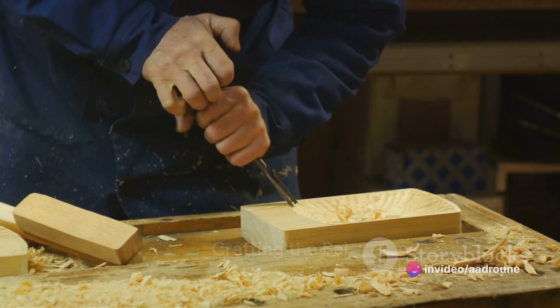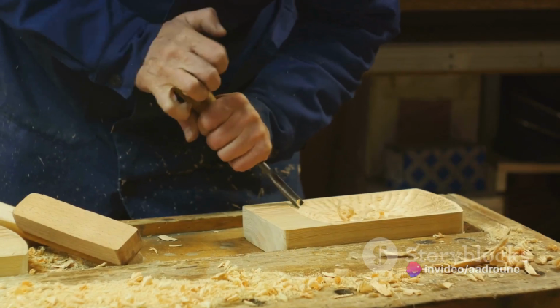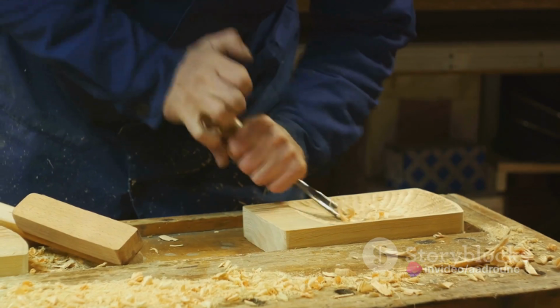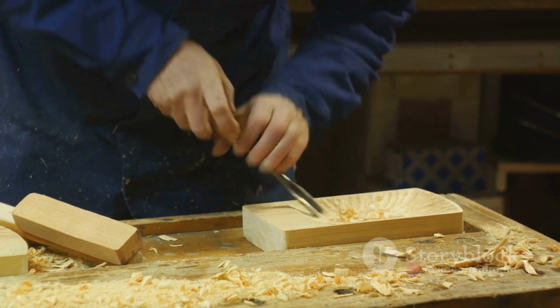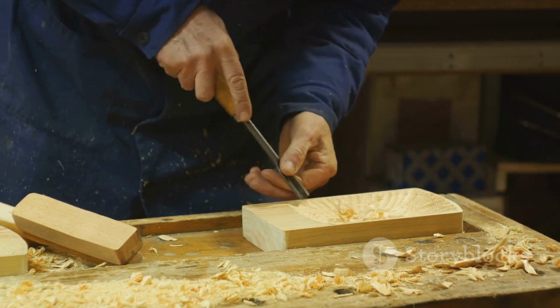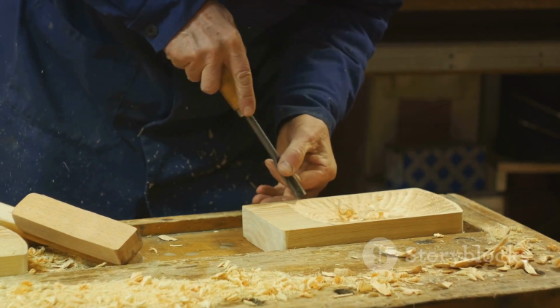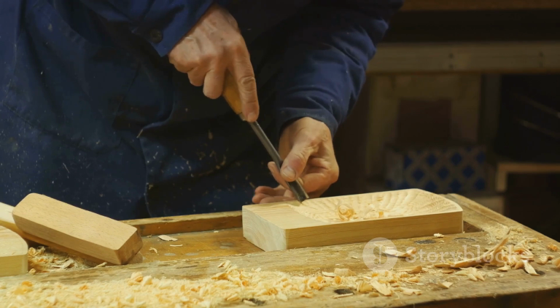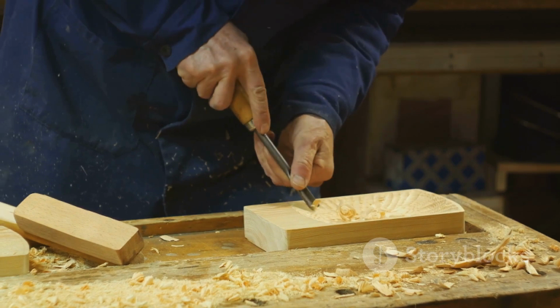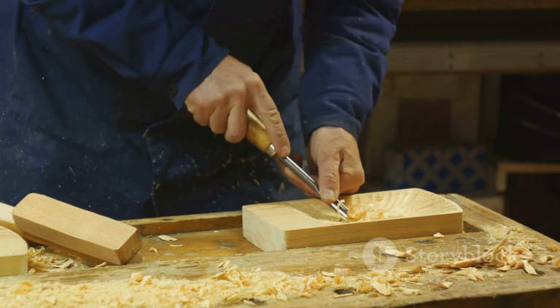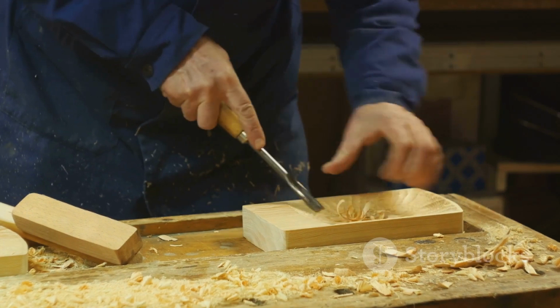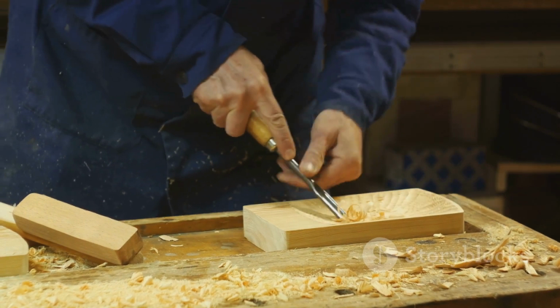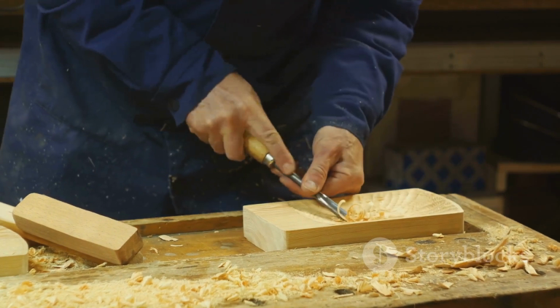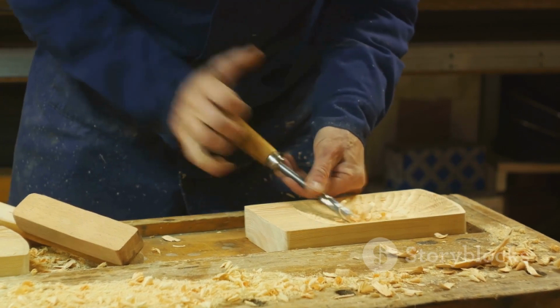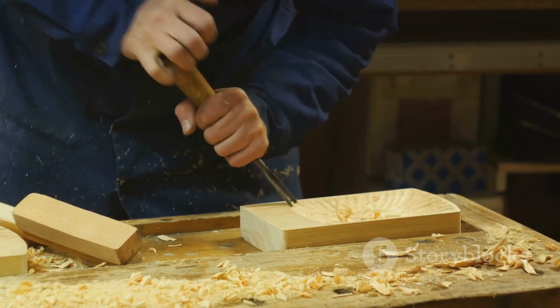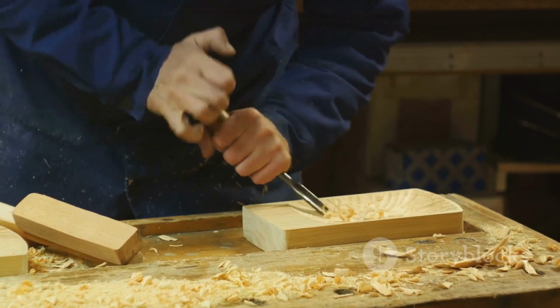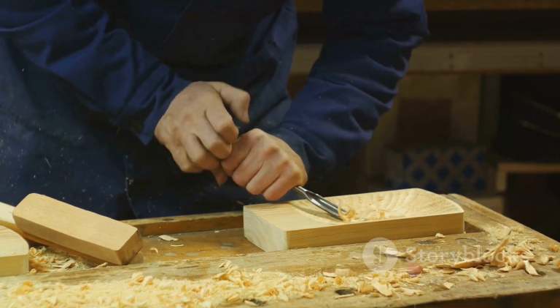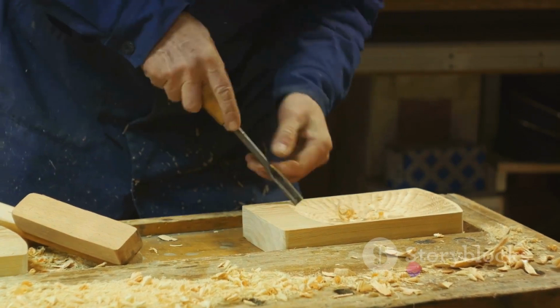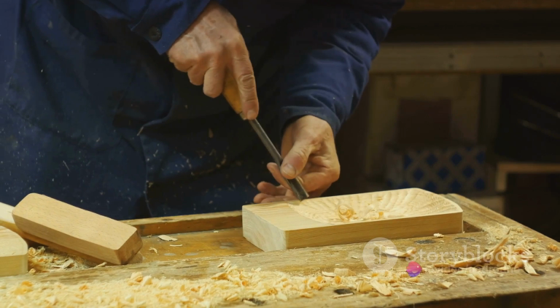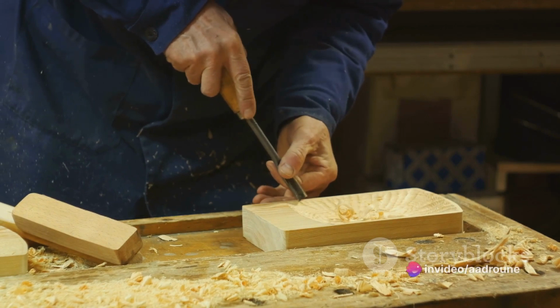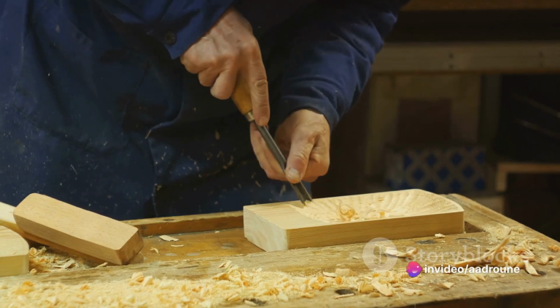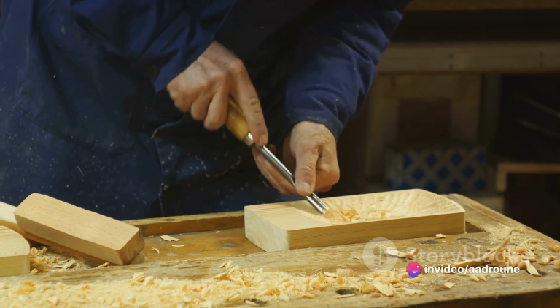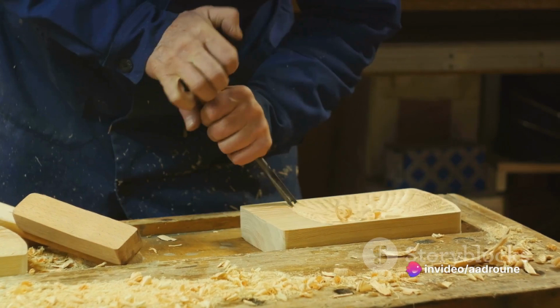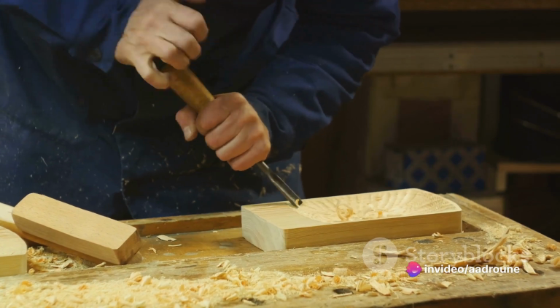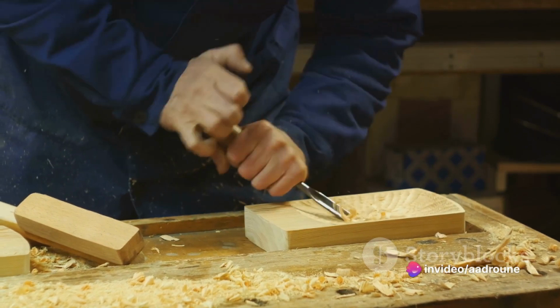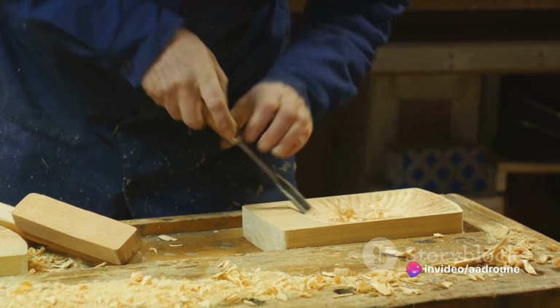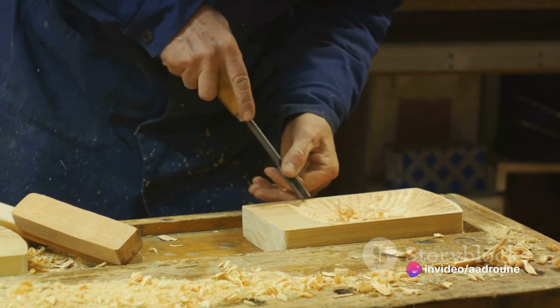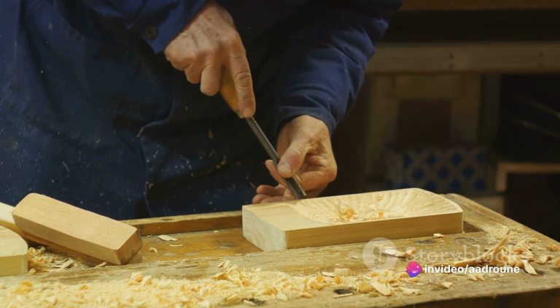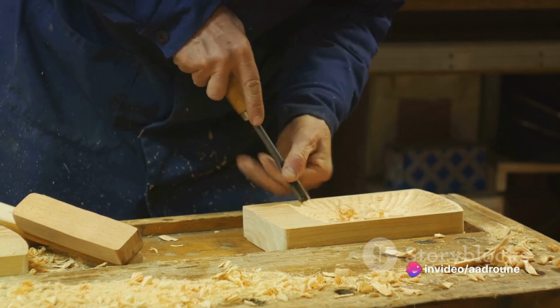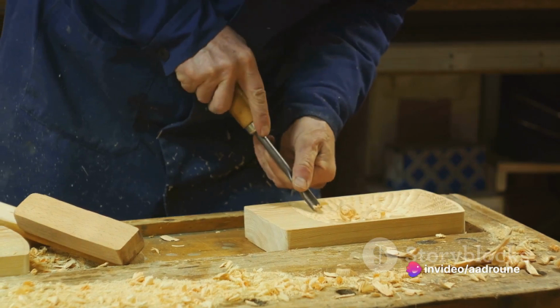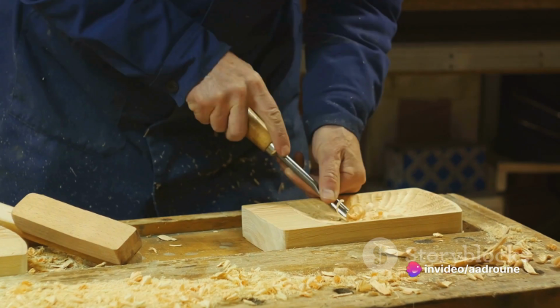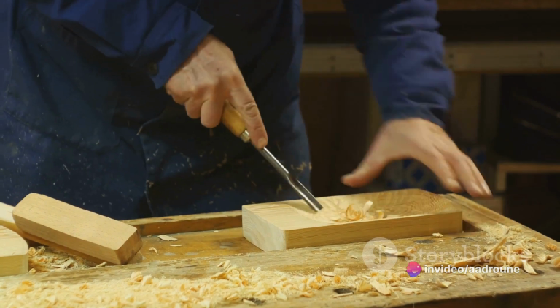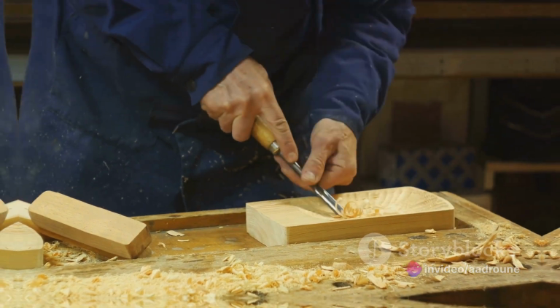The actual crafting of the ball is a meticulous process. It involves carving, molding, or shaping the chosen material into the envisioned design. This stage requires immense patience, skill, and precision. It's a dance between the hands of the craftsman and the emerging form of the ball.